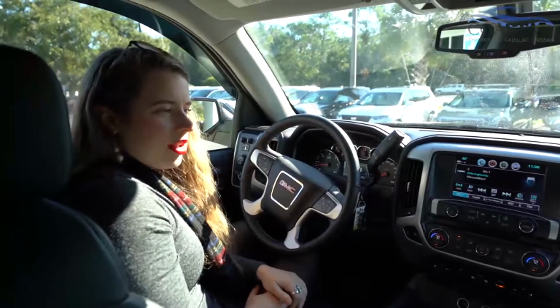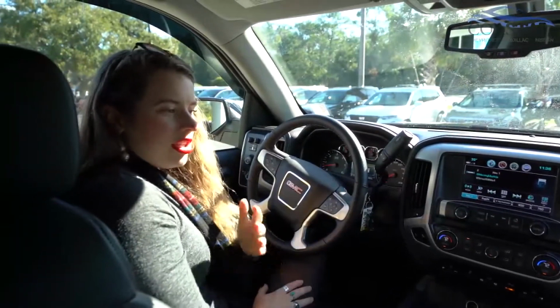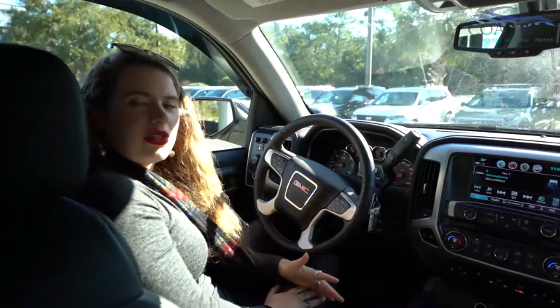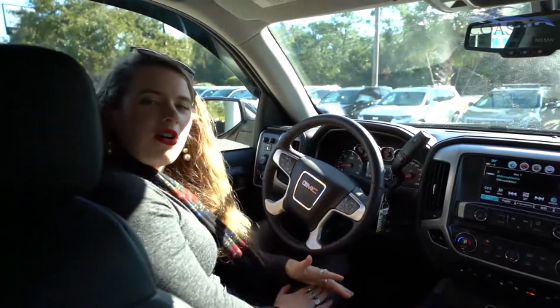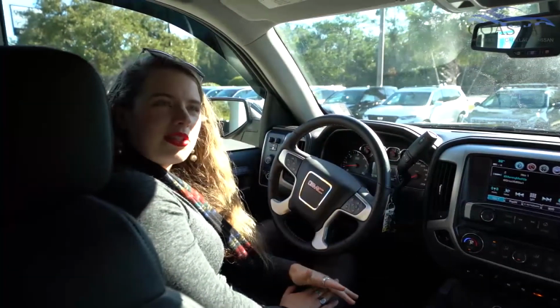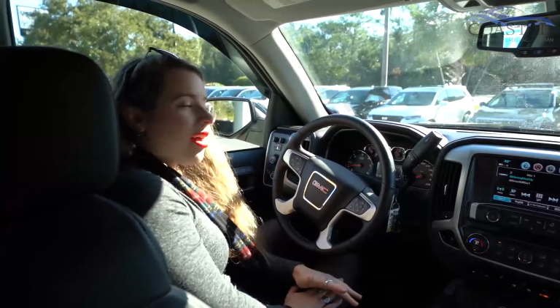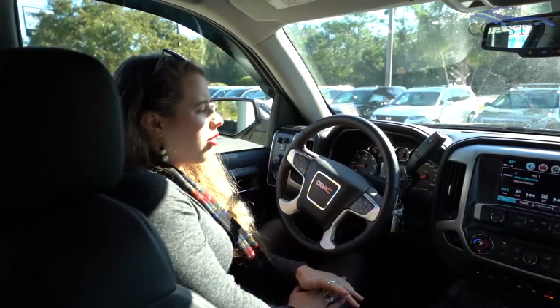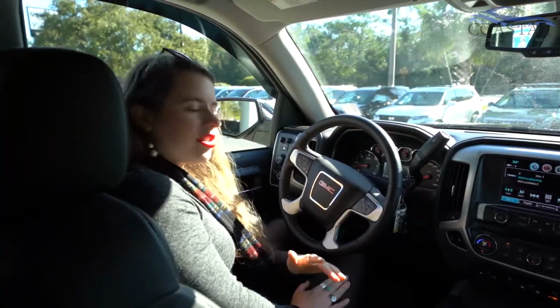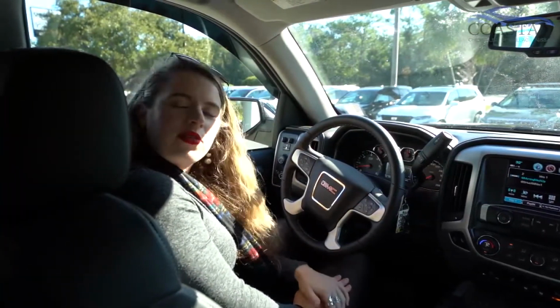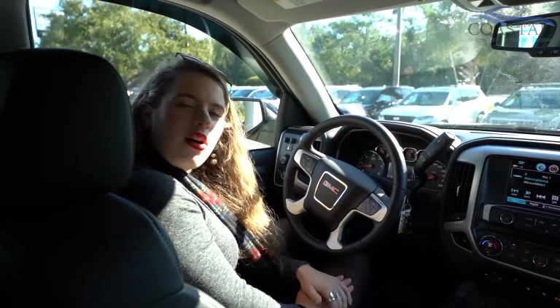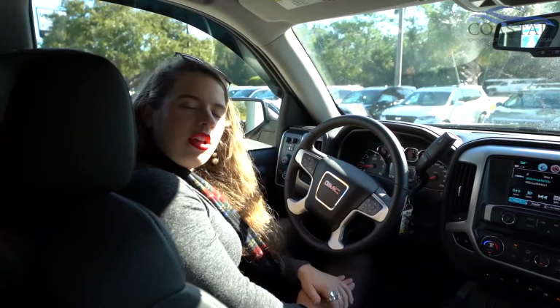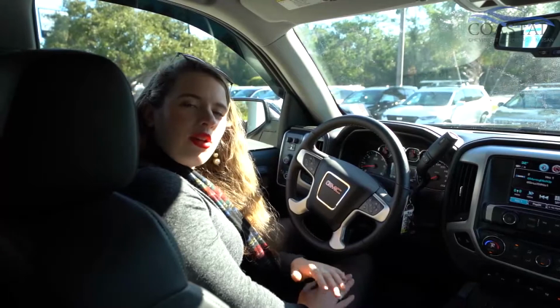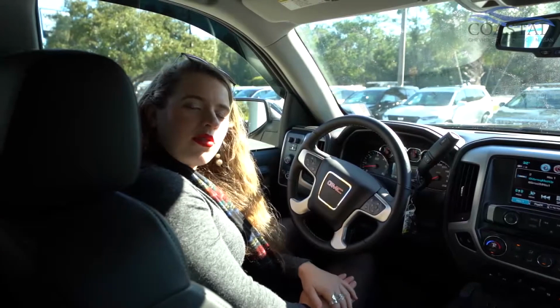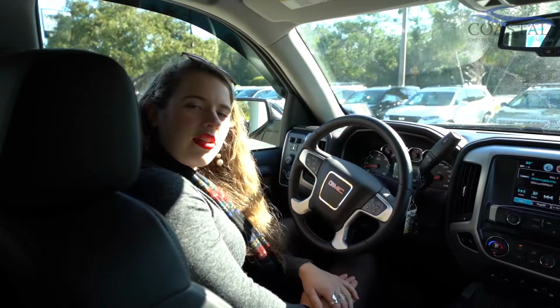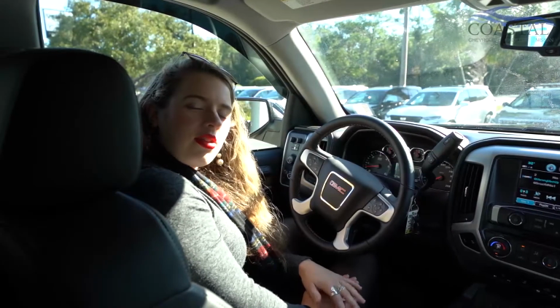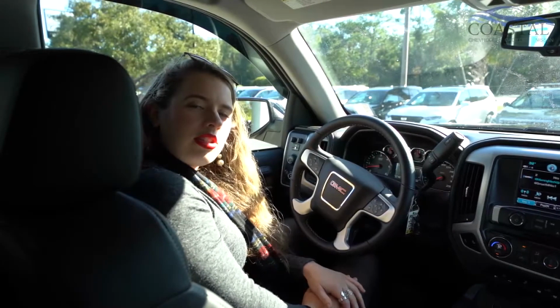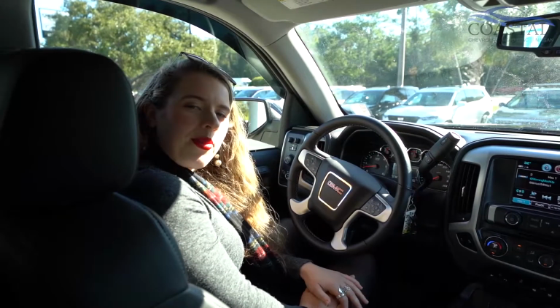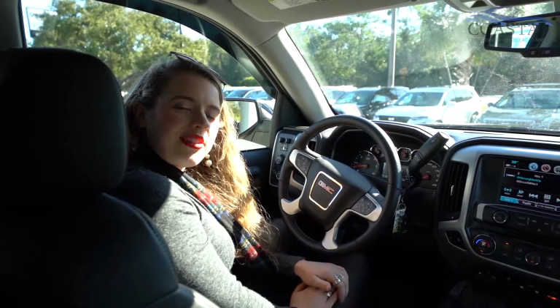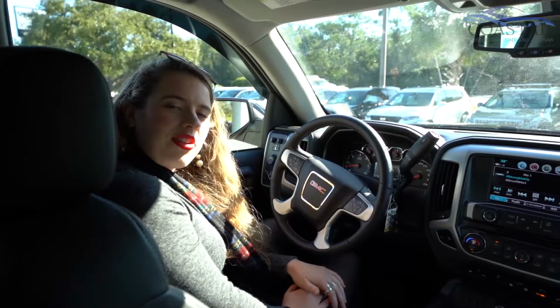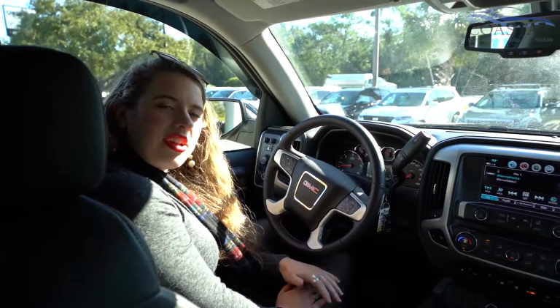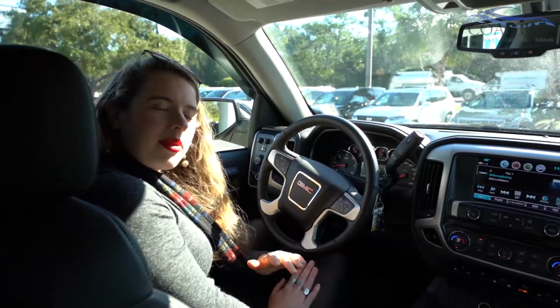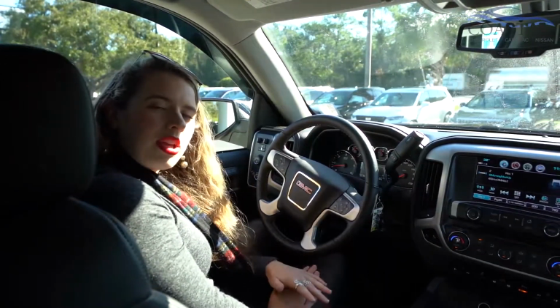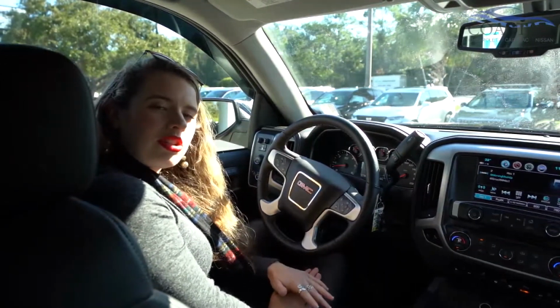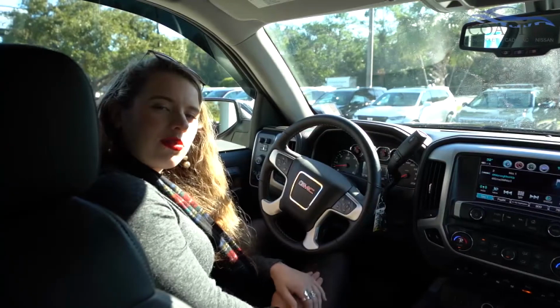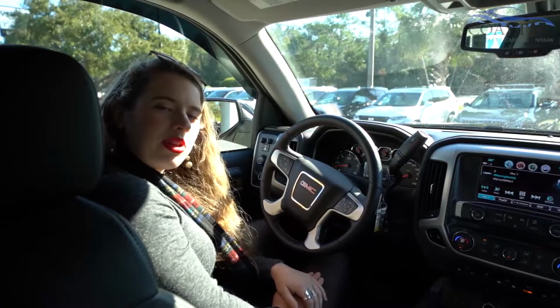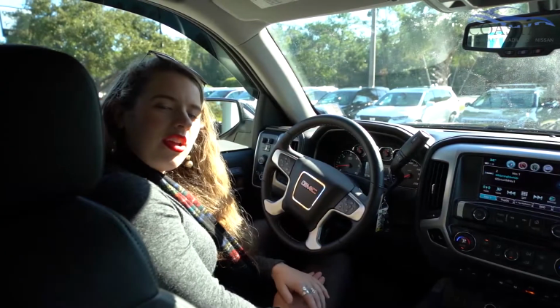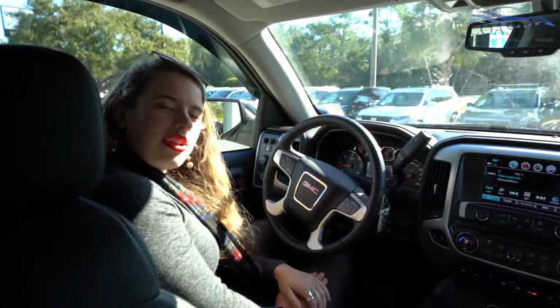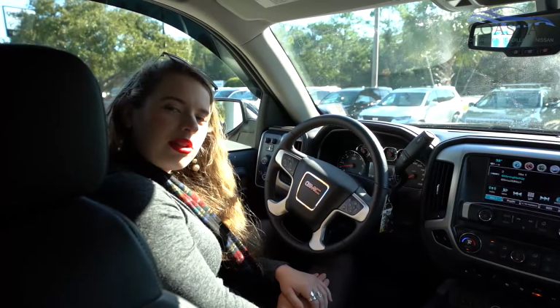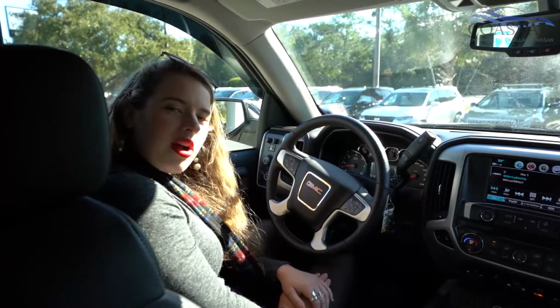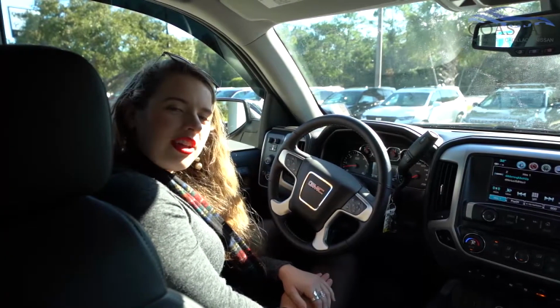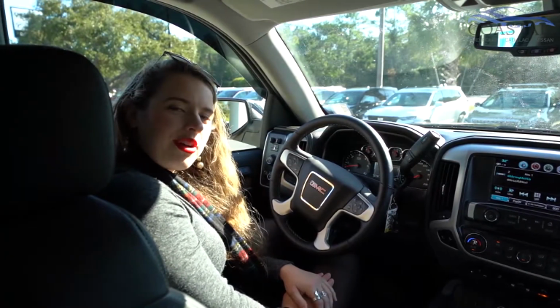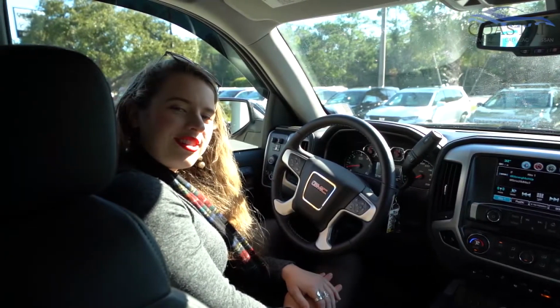If there are any questions that y'all have for us, just give us a call at Coastal Chevrolet Cadillac, Coastal Nissan here in Pawleys Island, South Carolina. Again, my name is Brooke English, the dealer principal here. Thanks so much for watching, and we'll talk to you soon.